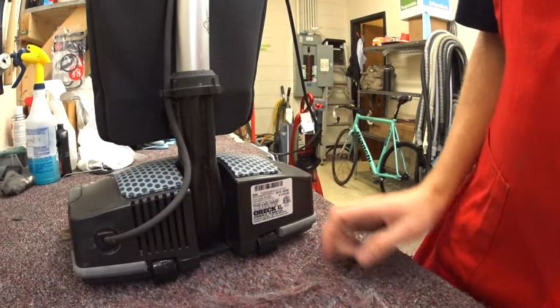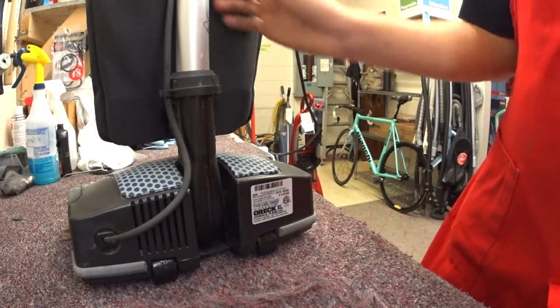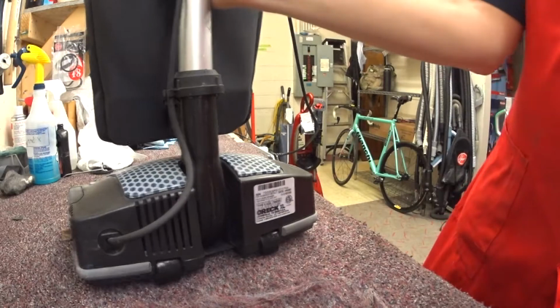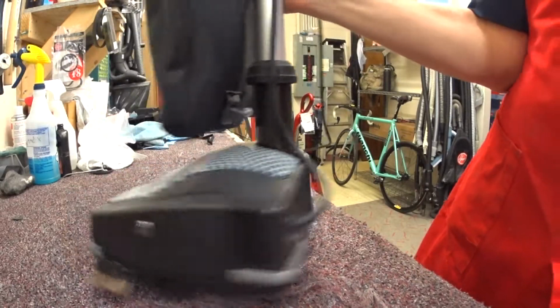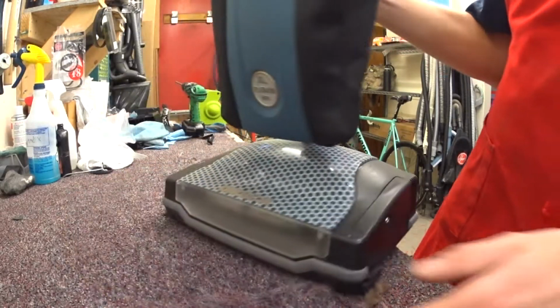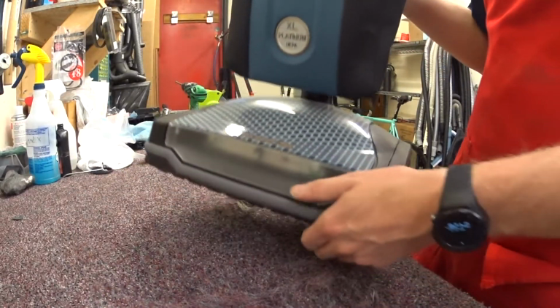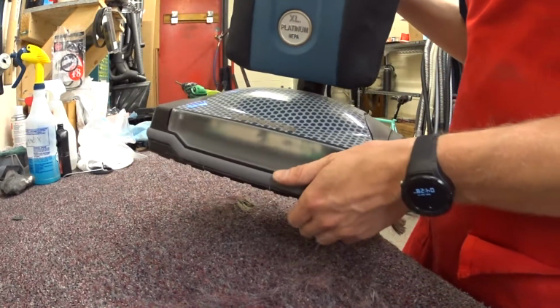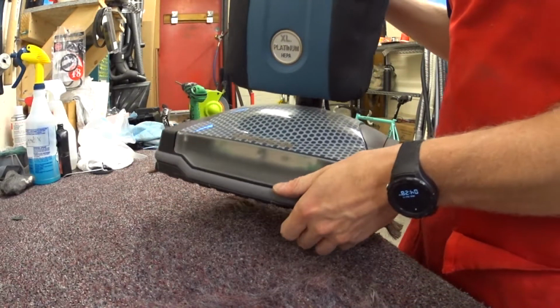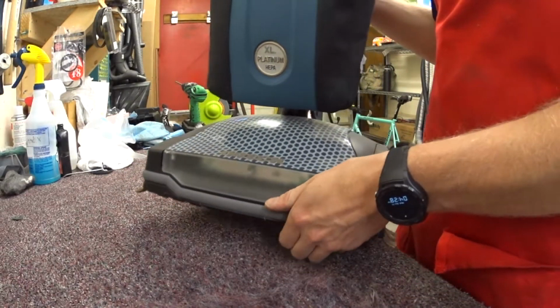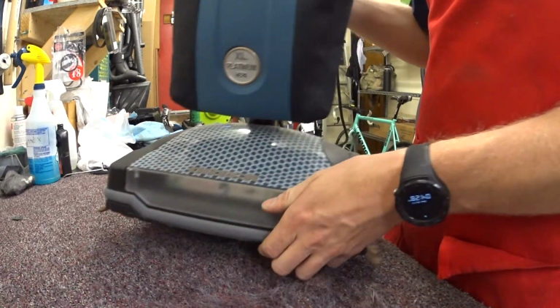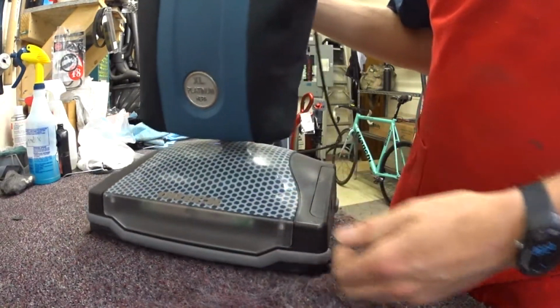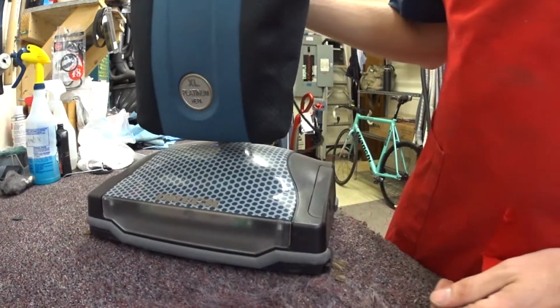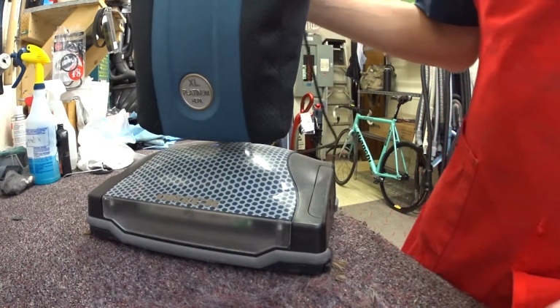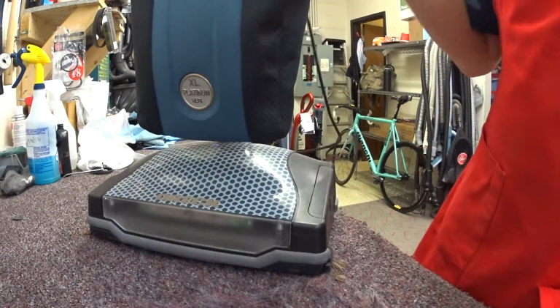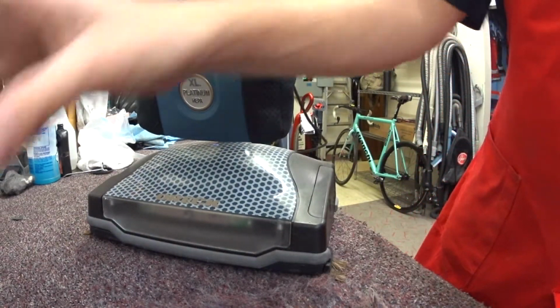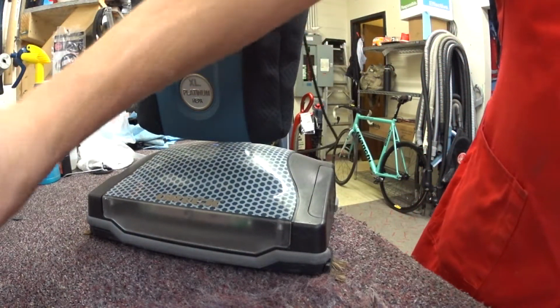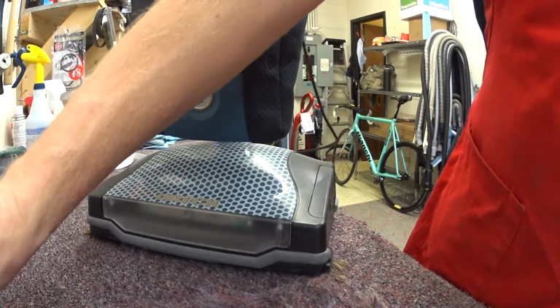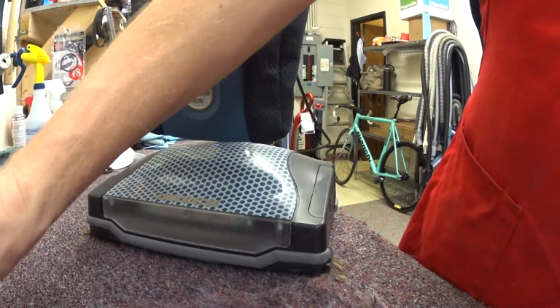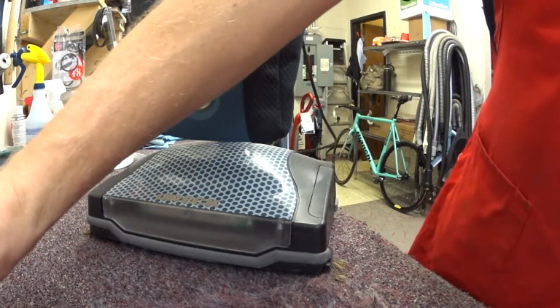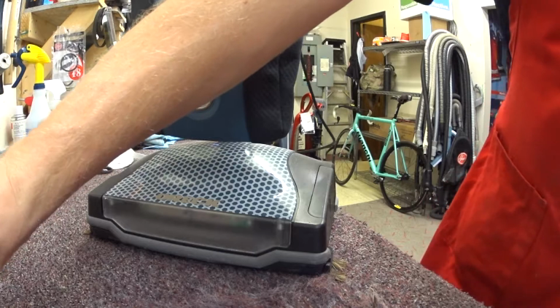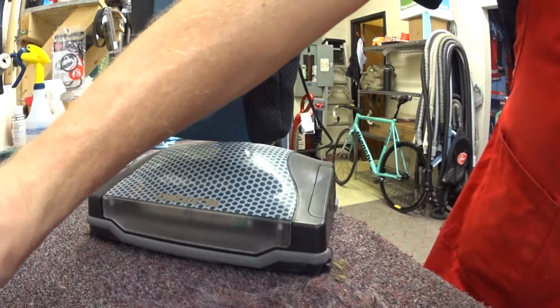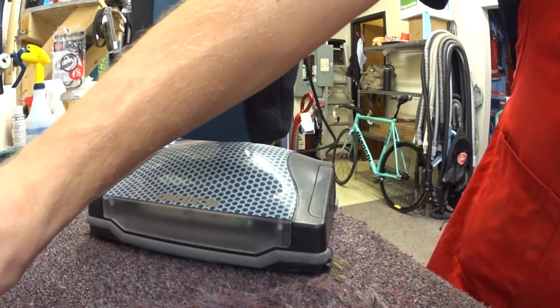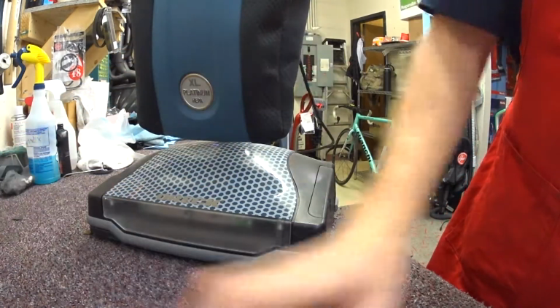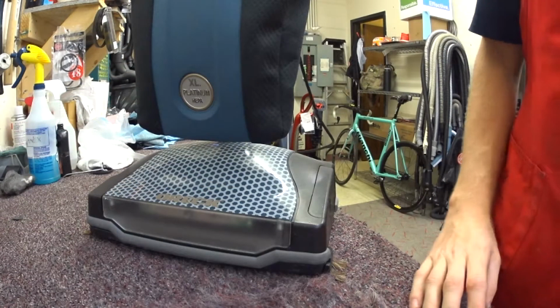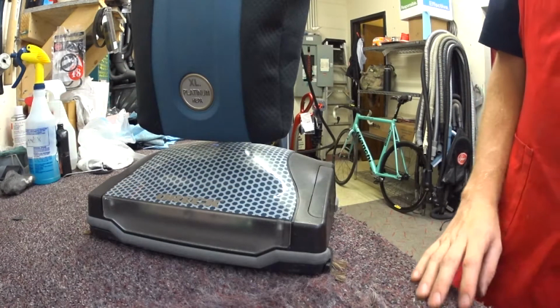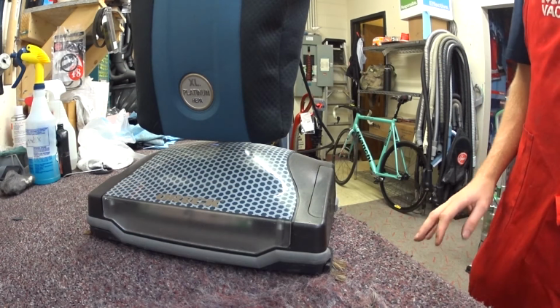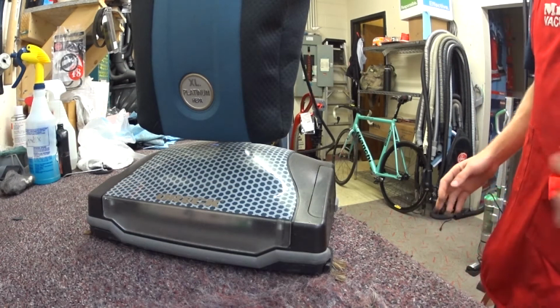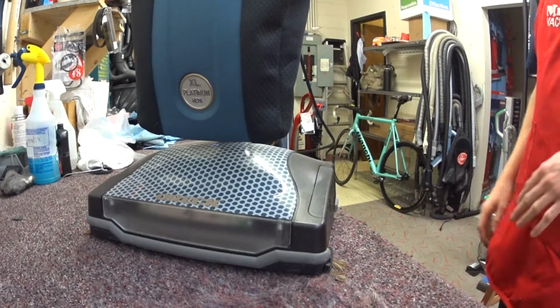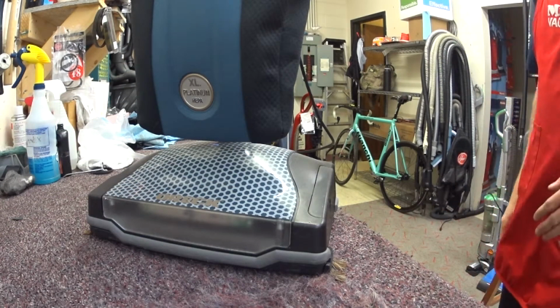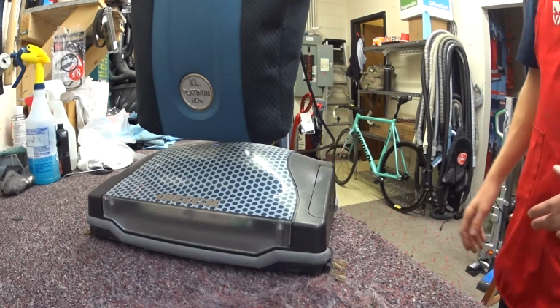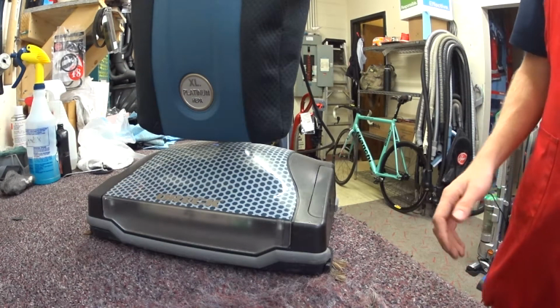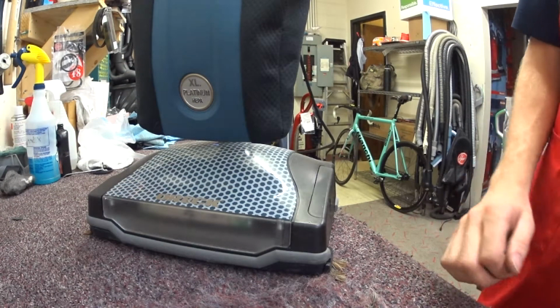This is why I don't recommend this machine for allergy sufferers, but I do recommend this machine for people who want a light vacuum or have some sort of disability.